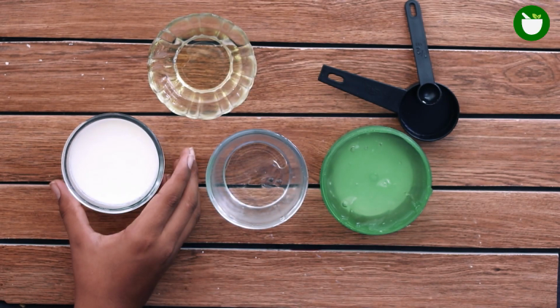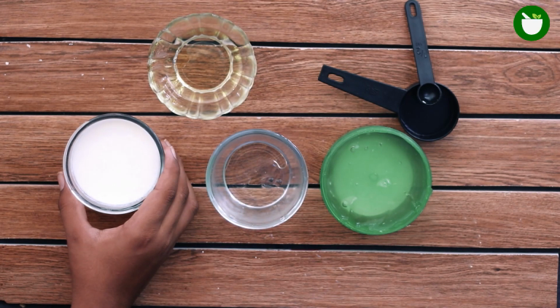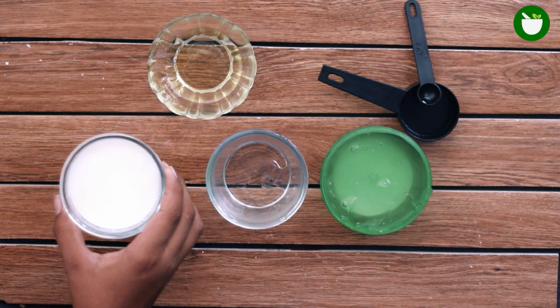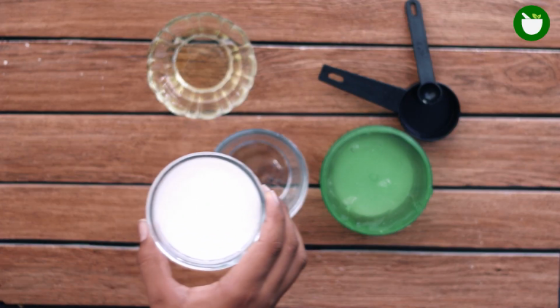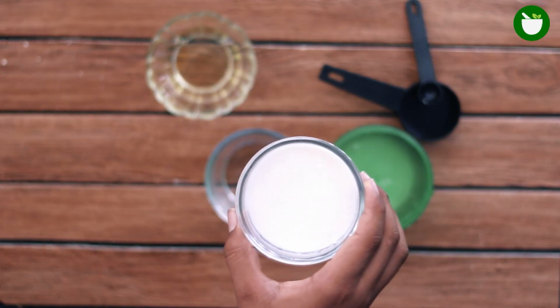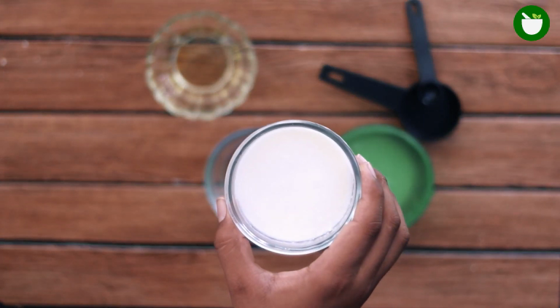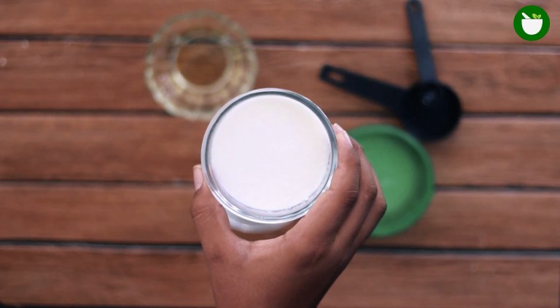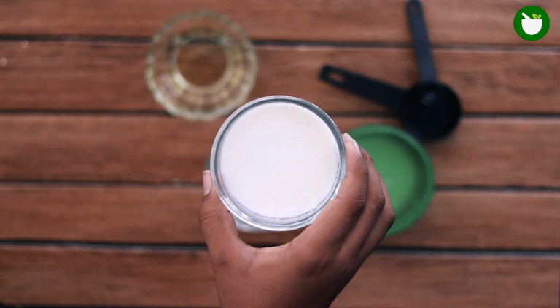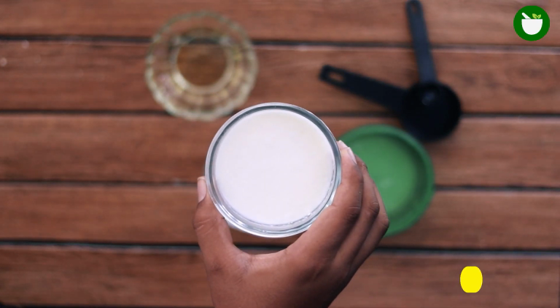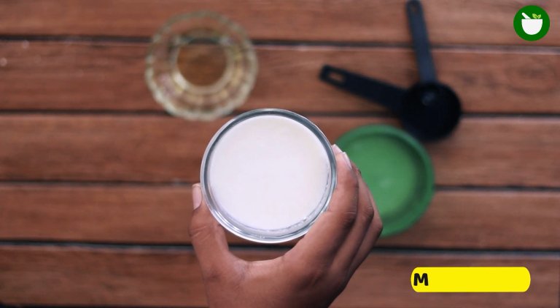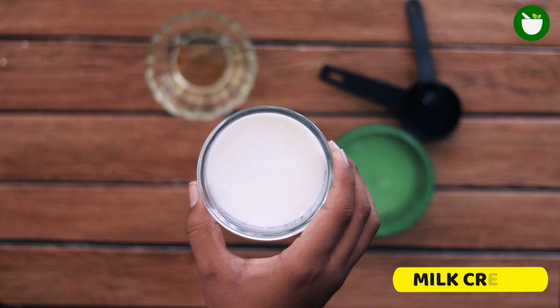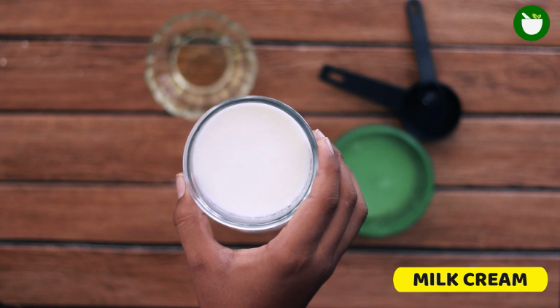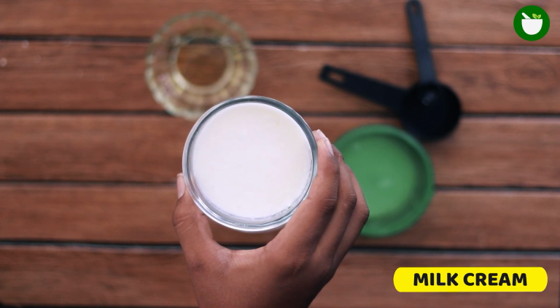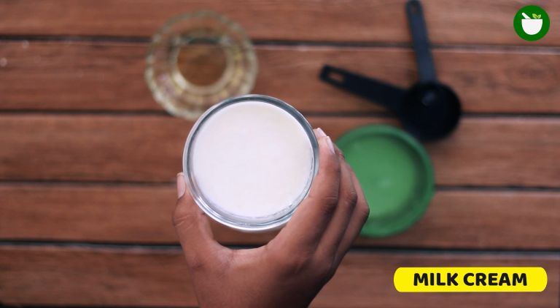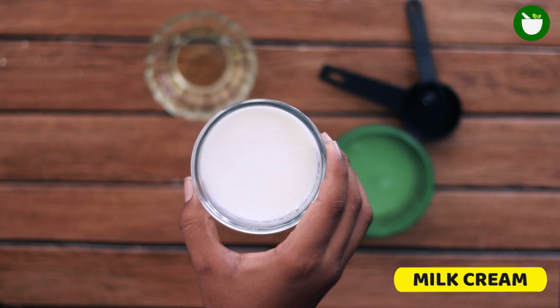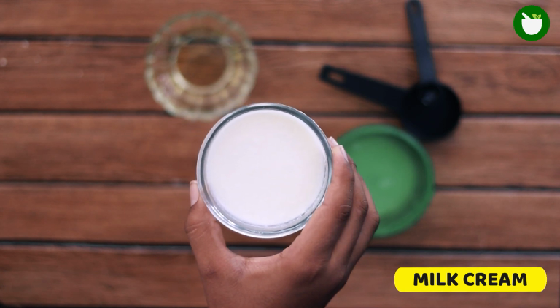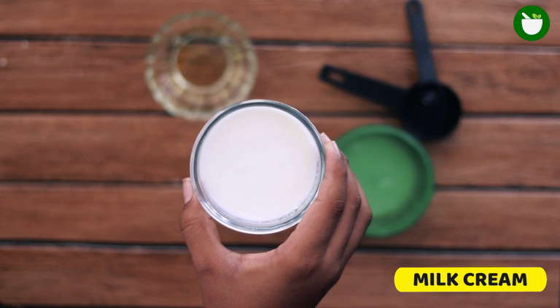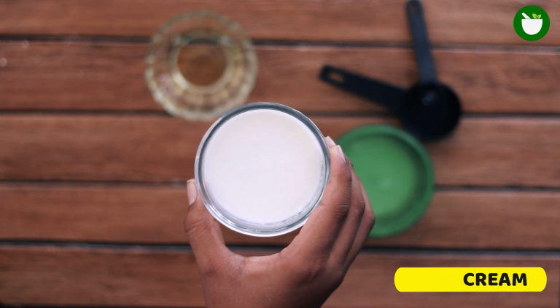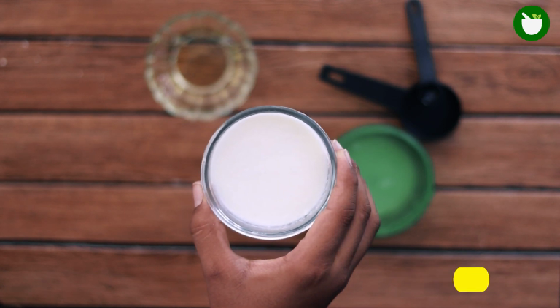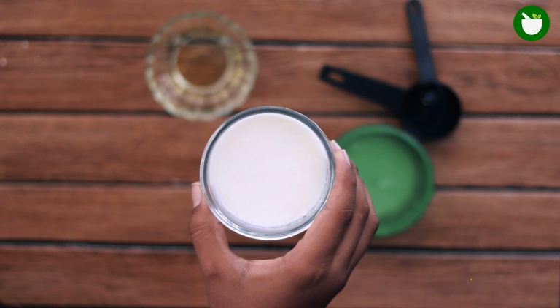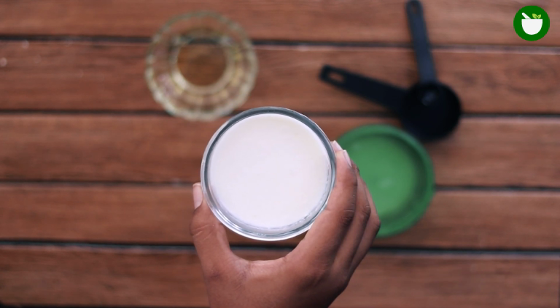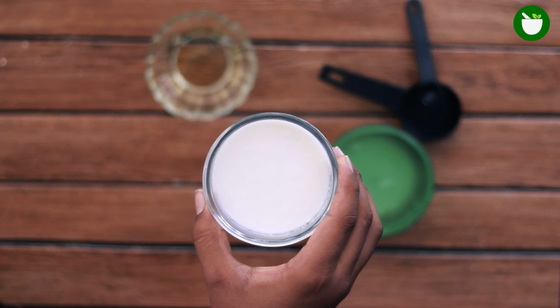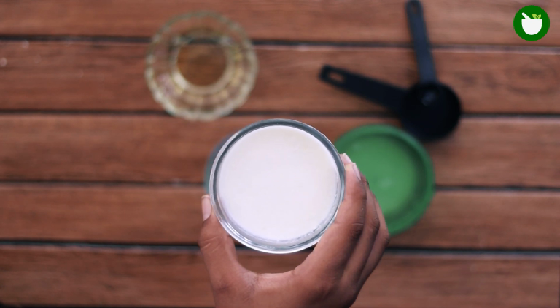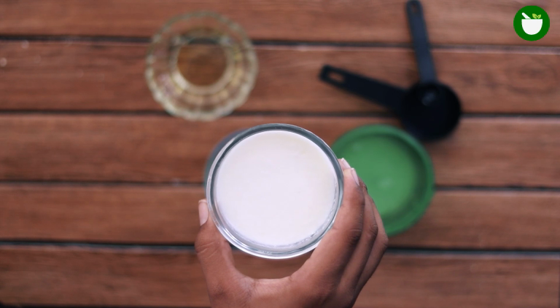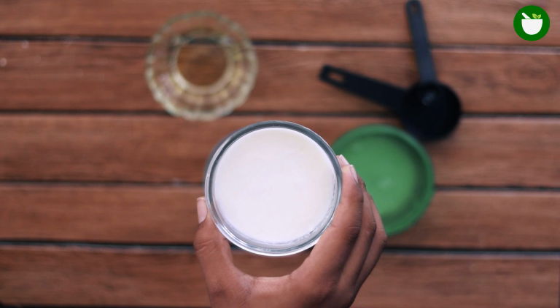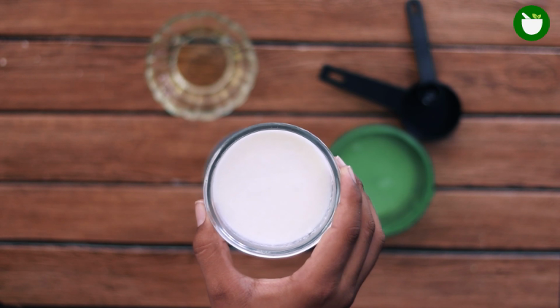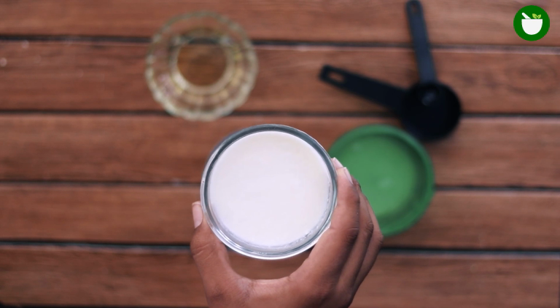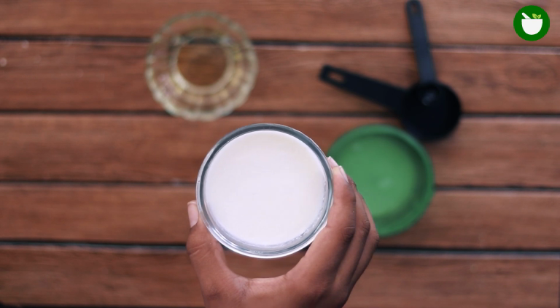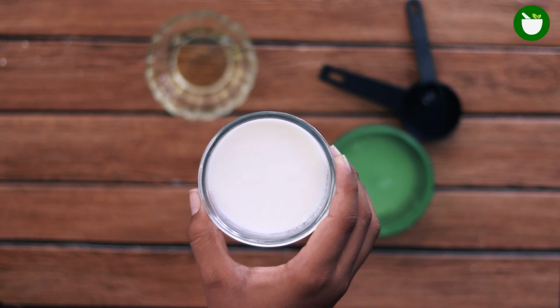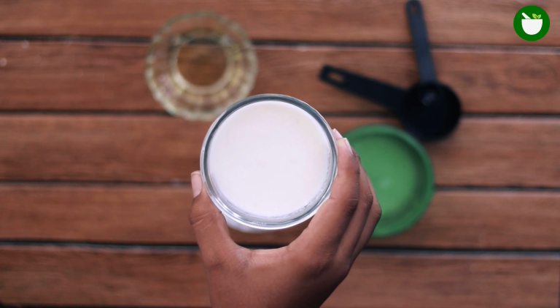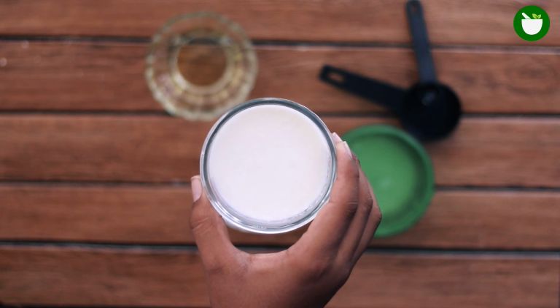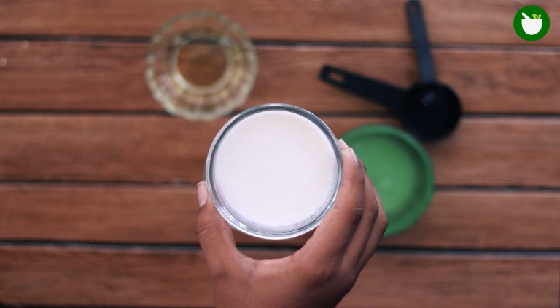The last ingredient you will need is milk cream. The warmth of the milk cream reduces the swelling and also helps to quickly eliminate any pores that may be present. Just add 1 tablespoon of milk cream to the mixture.